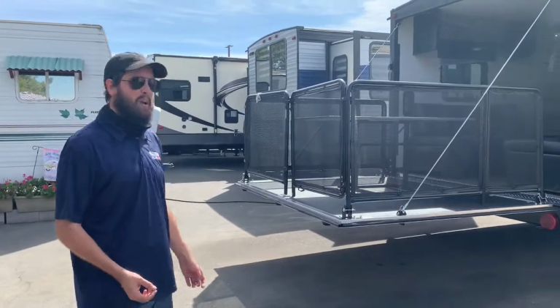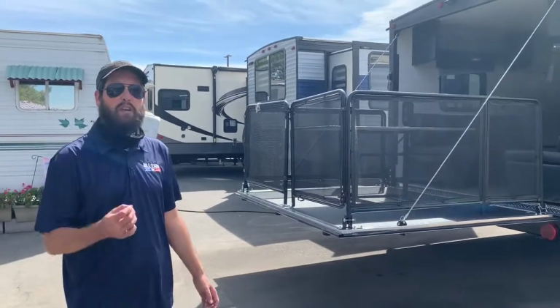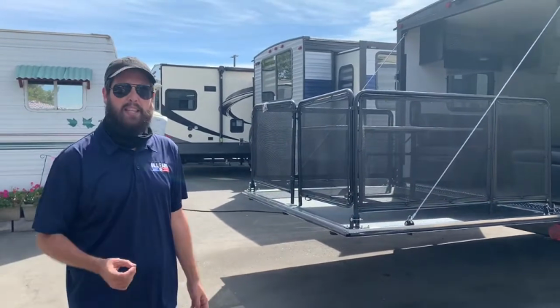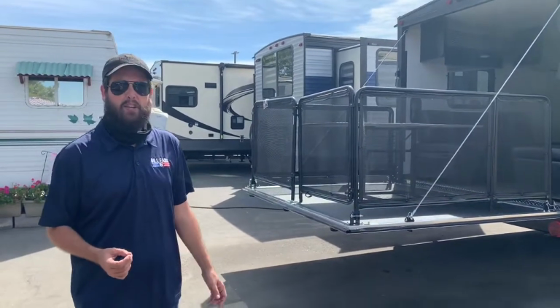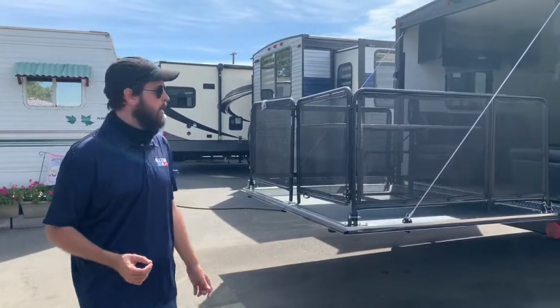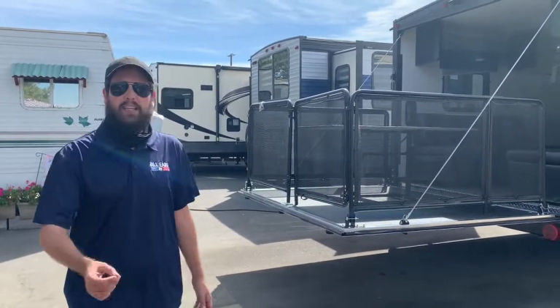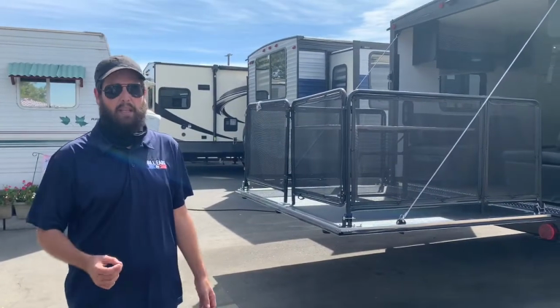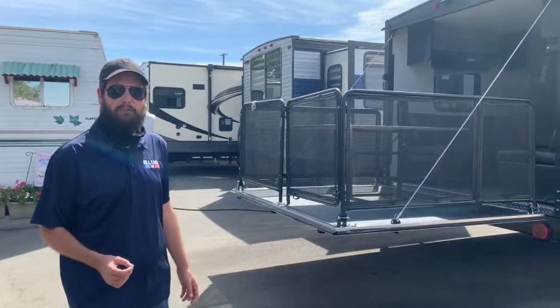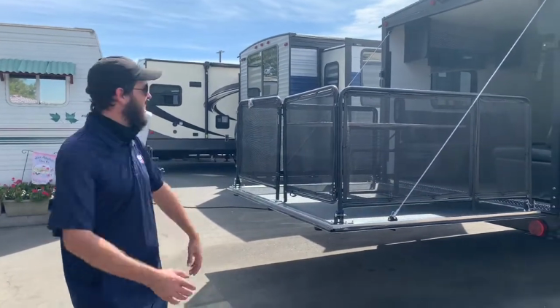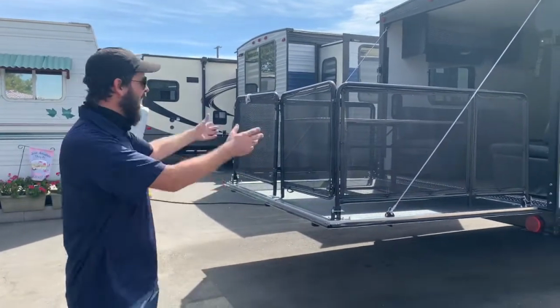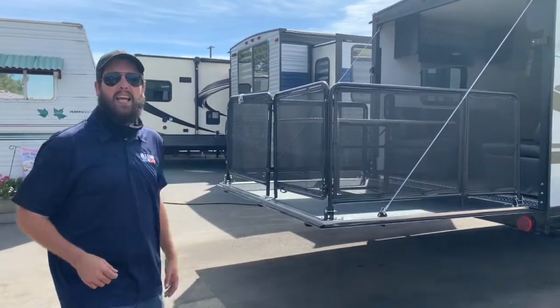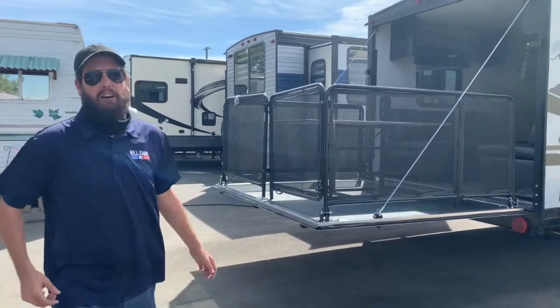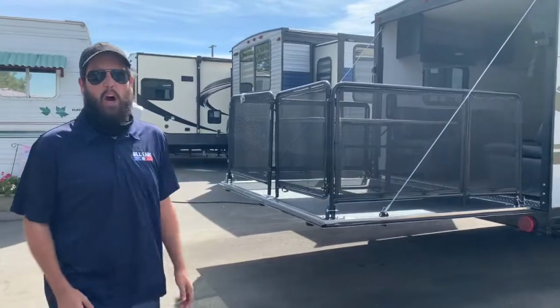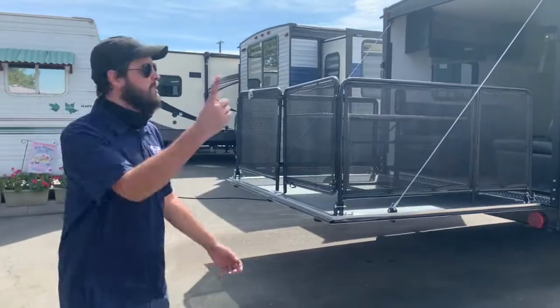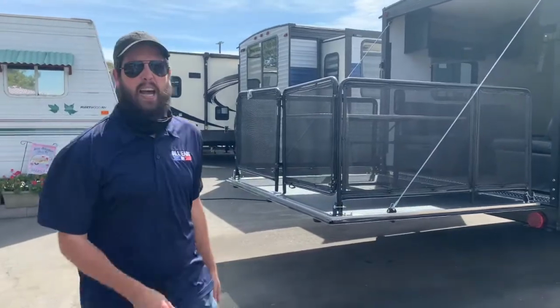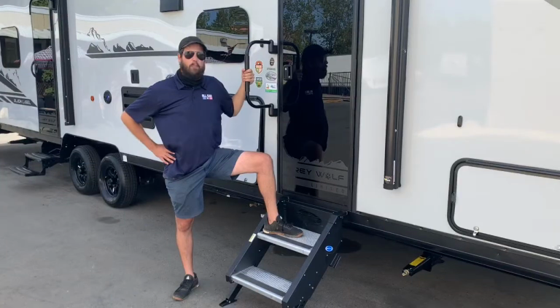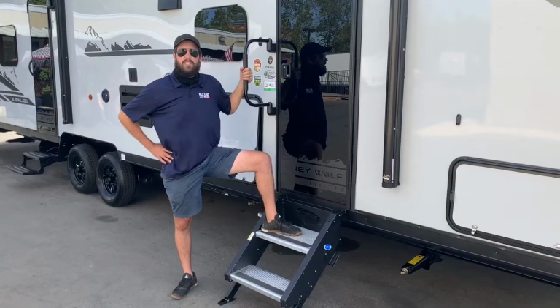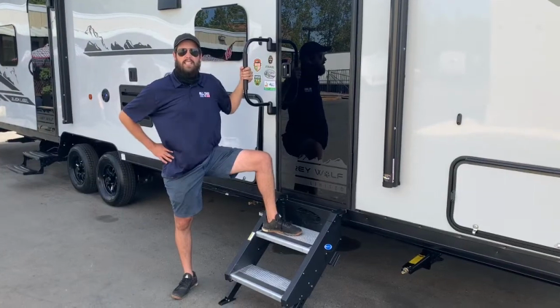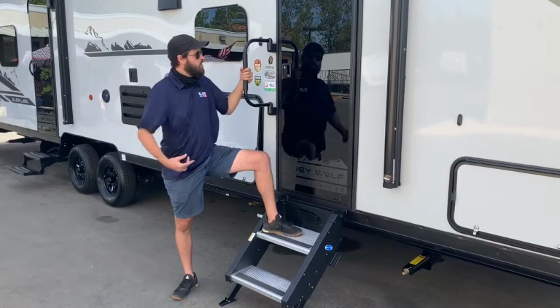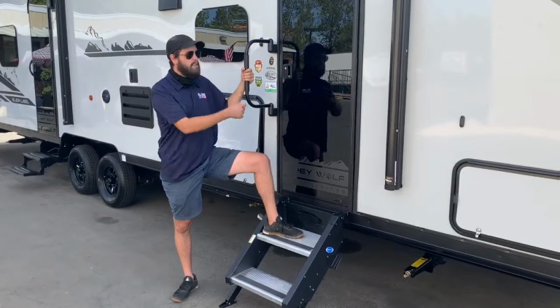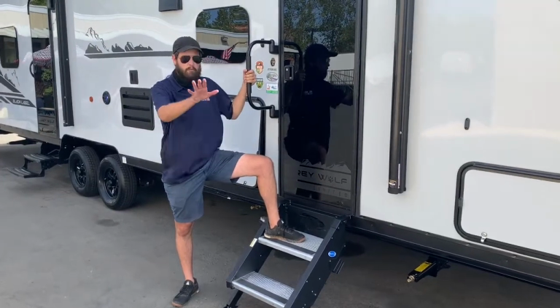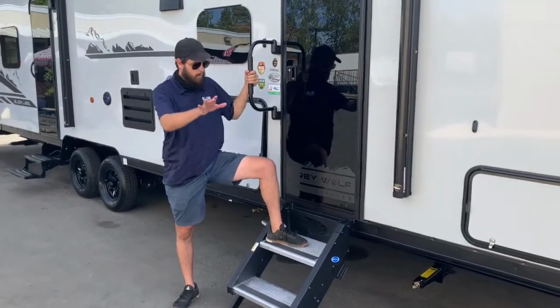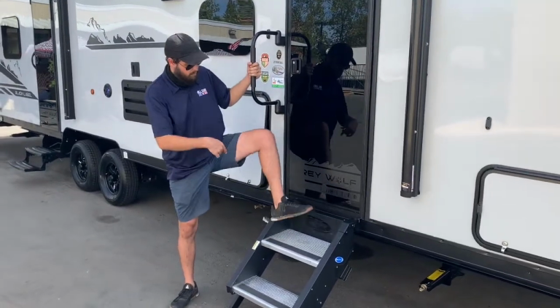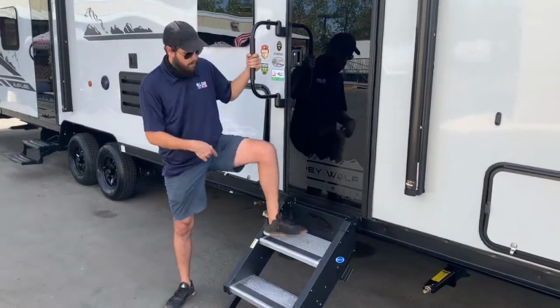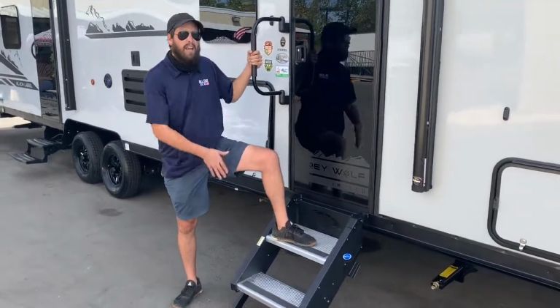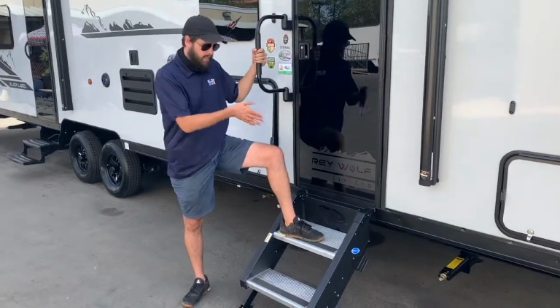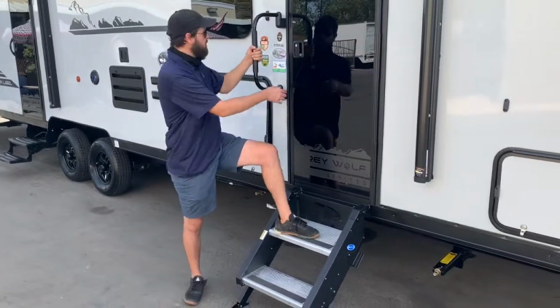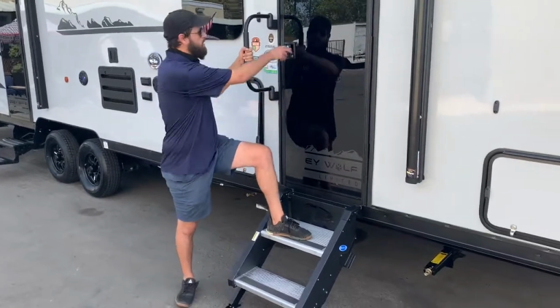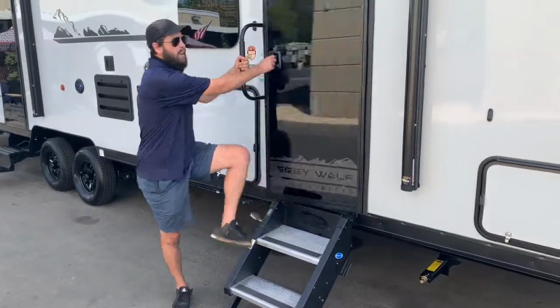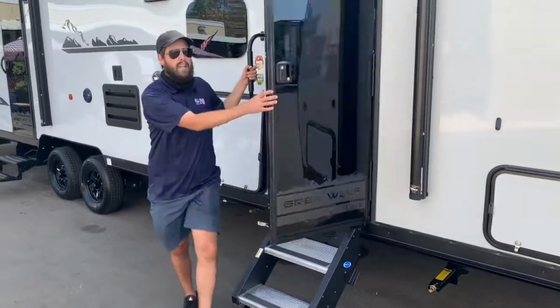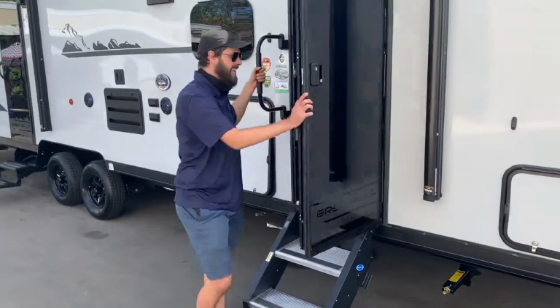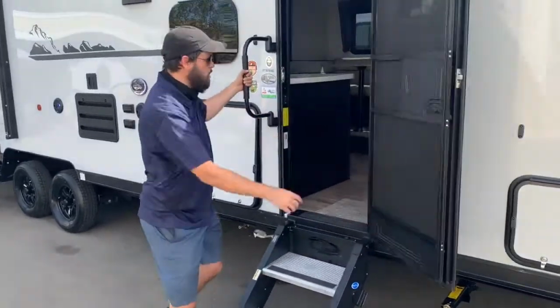That's right, folks — you get everything you need in a travel trailer, everything you've come to love and expect from Cherokee, and it's a toy hauler. Let's go take a look inside. I hope you're just as excited as I am. But before we go in, let's take a minute to admire the great stable steps and T-Bar to help you safely get in and out of the unit.